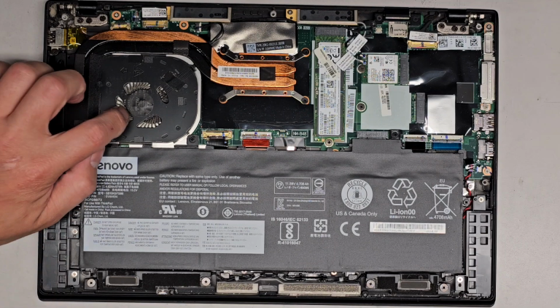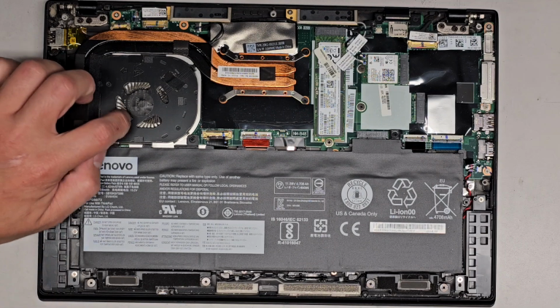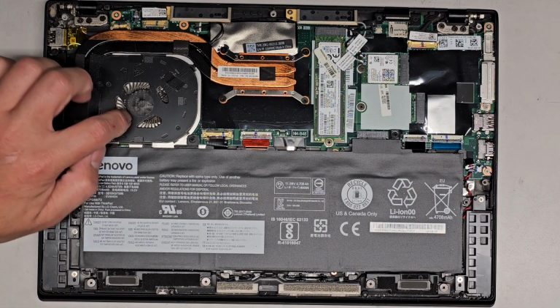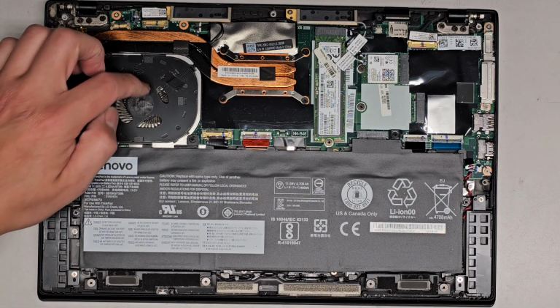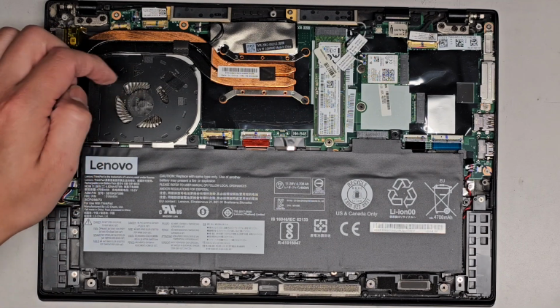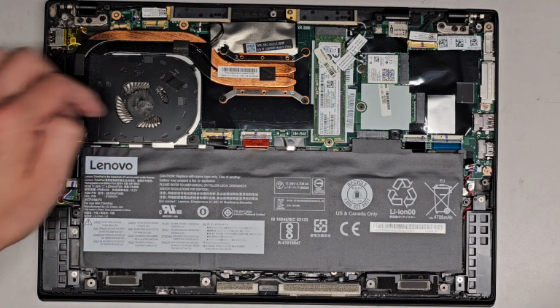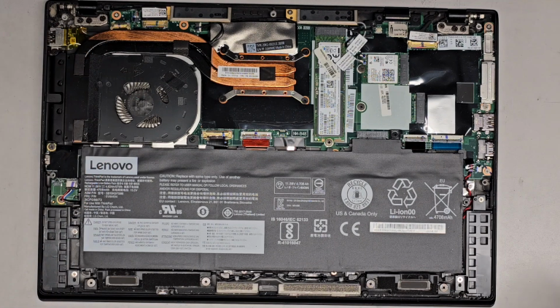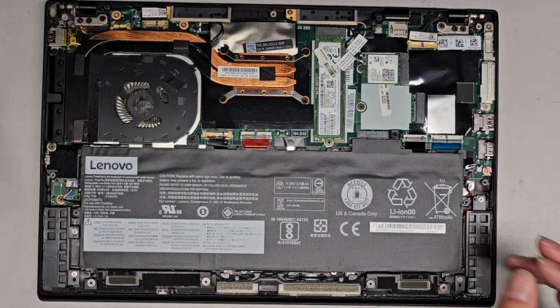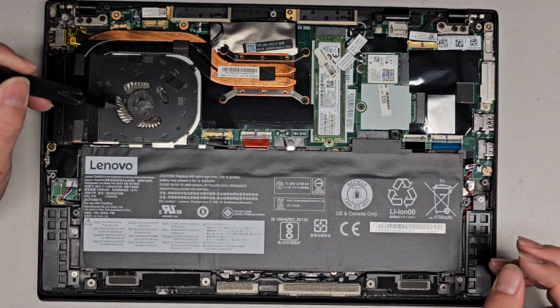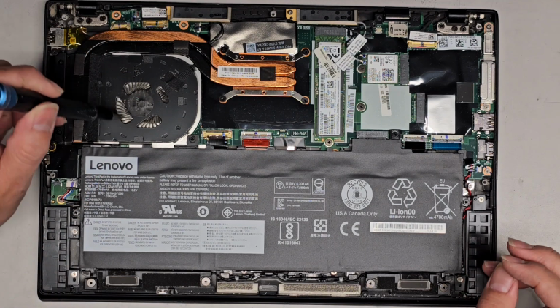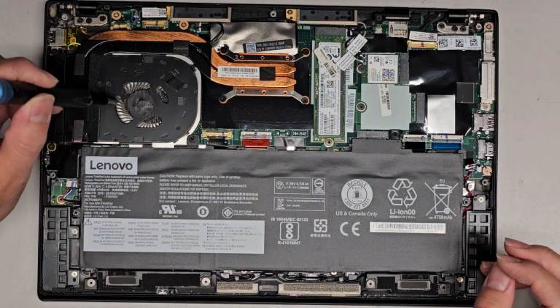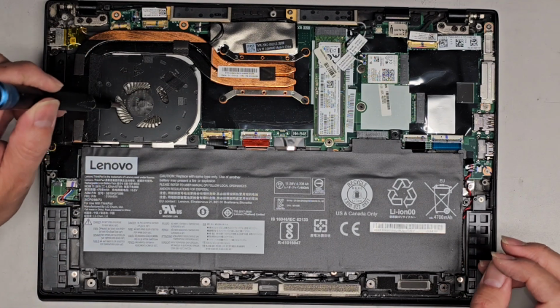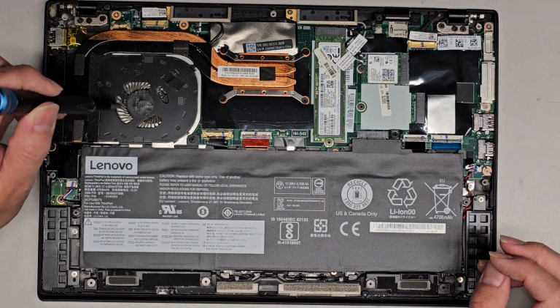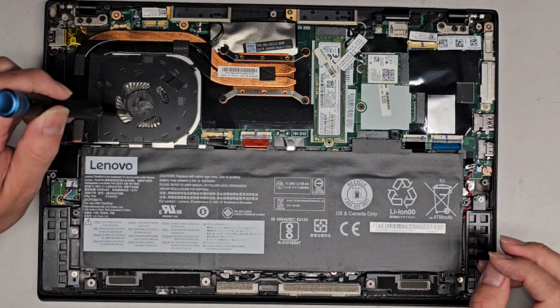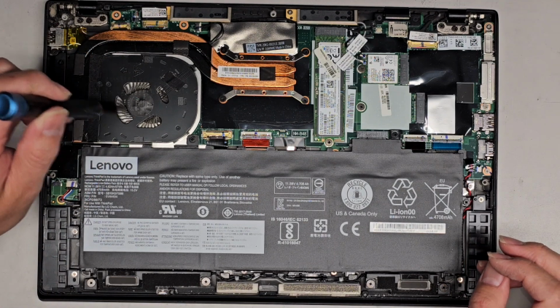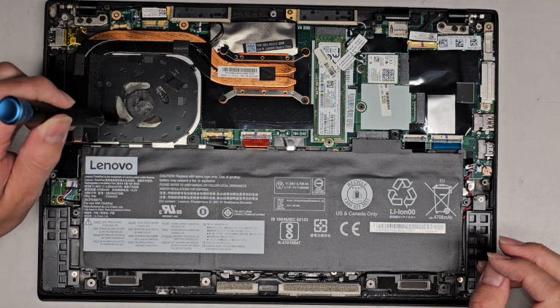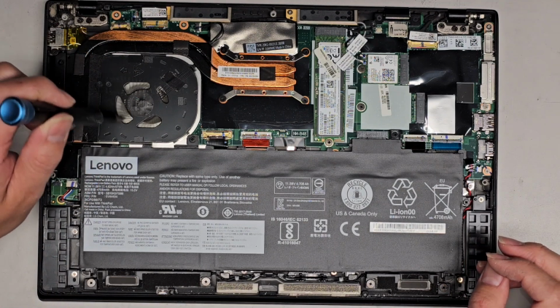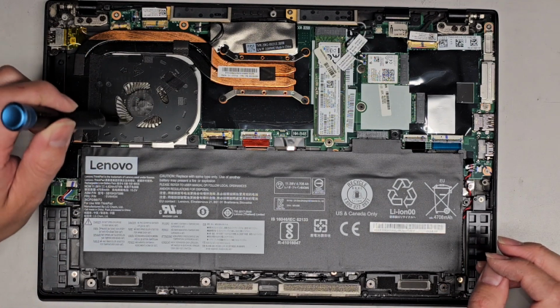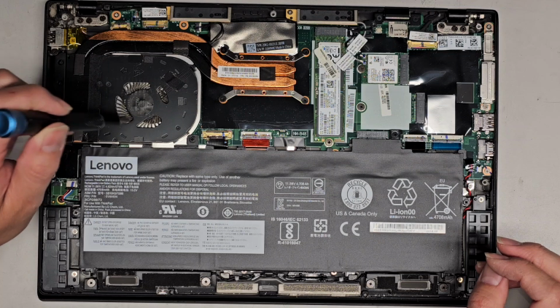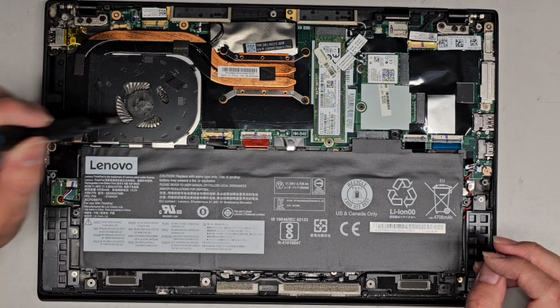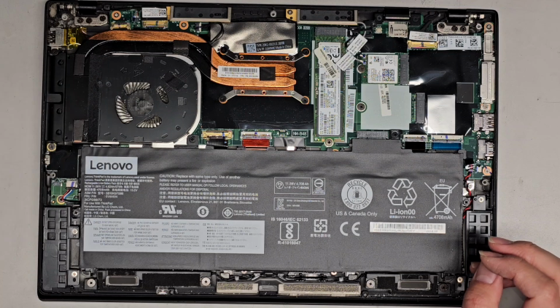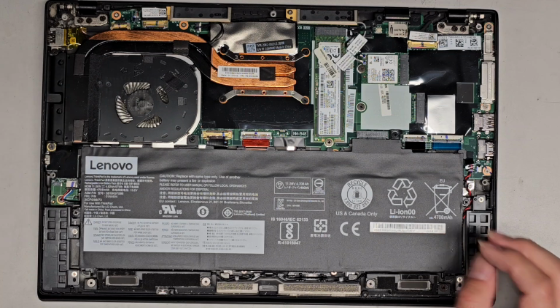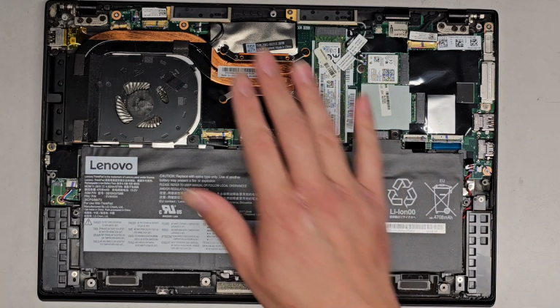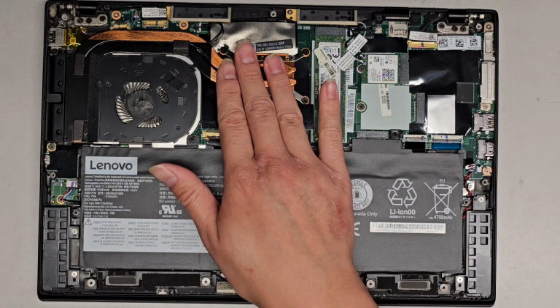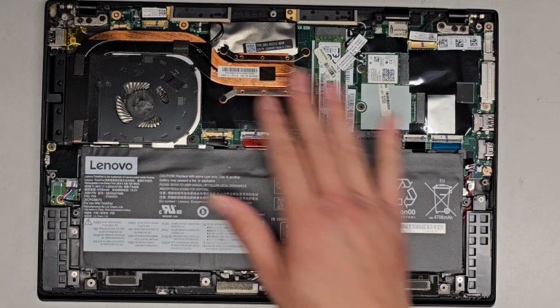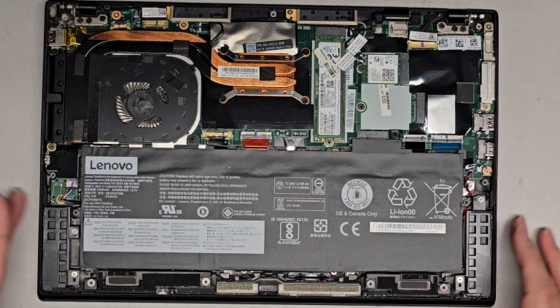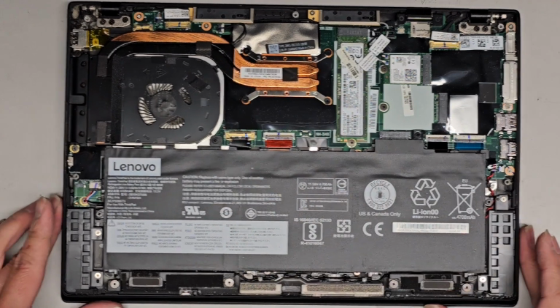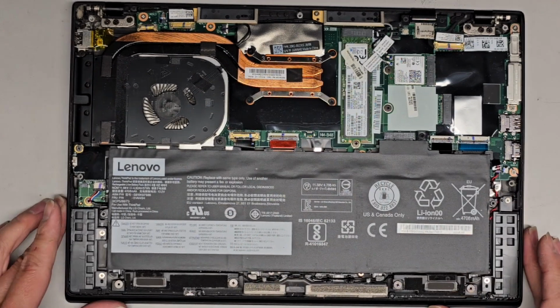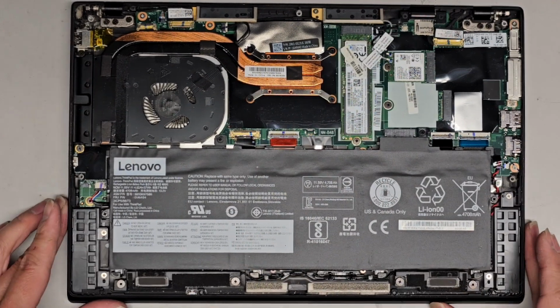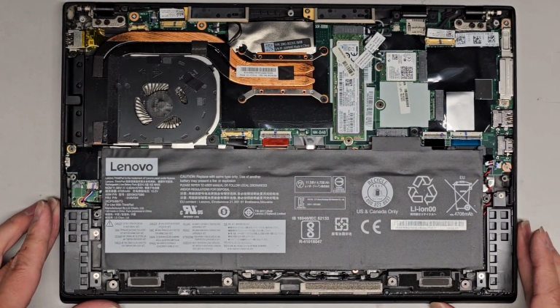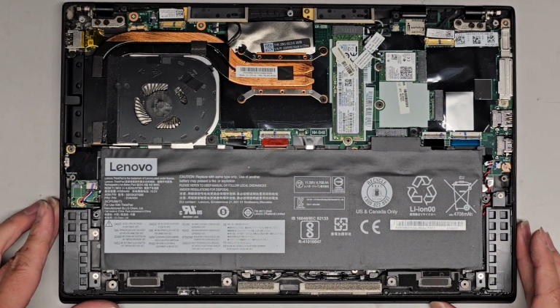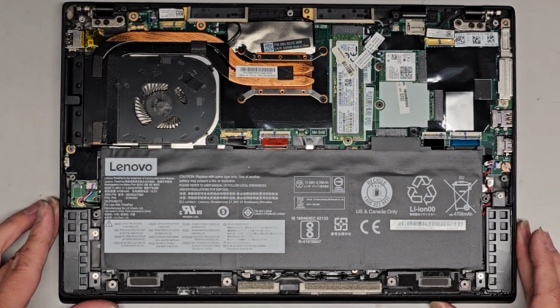Here we can see the fan, and it's having a hard time spinning. So I'm going to have to take the heat sink out and then see if I can repair this fan.